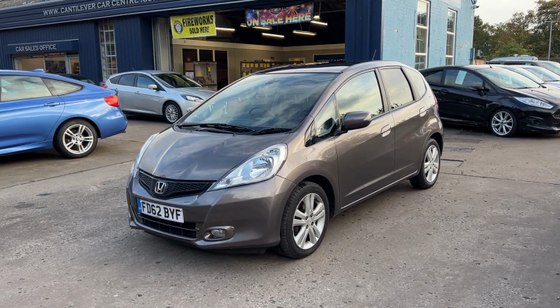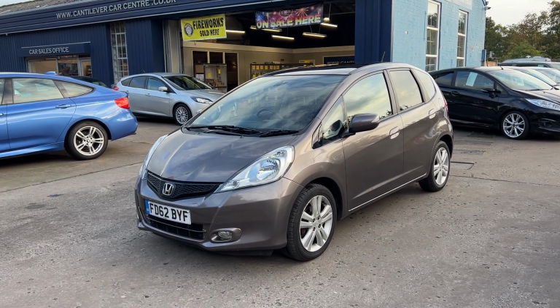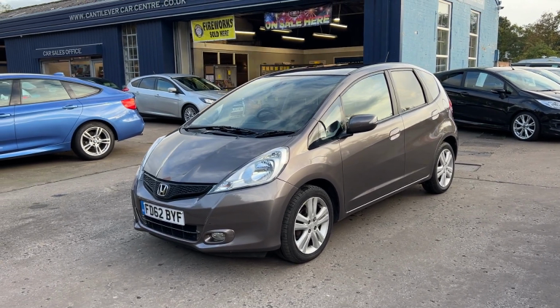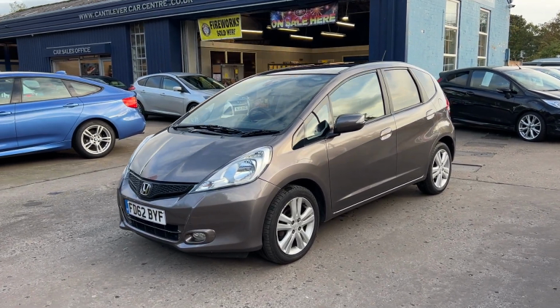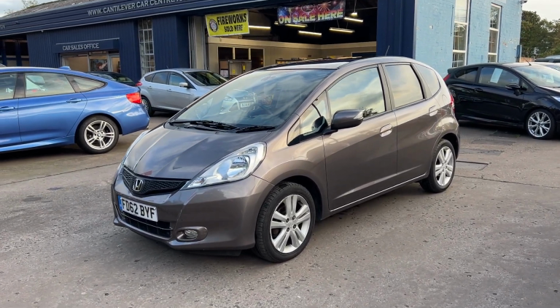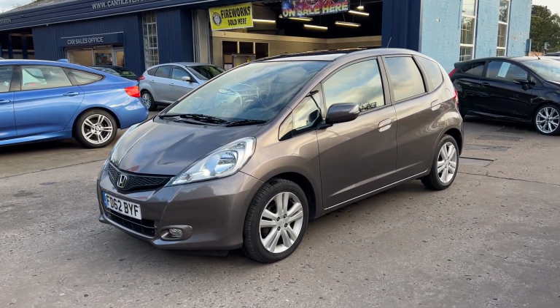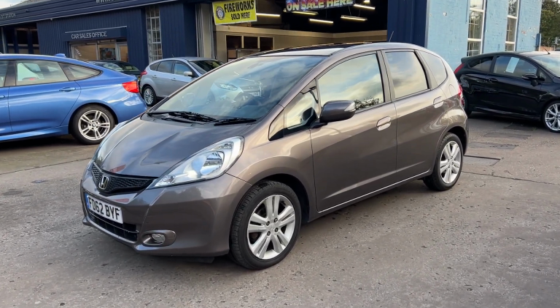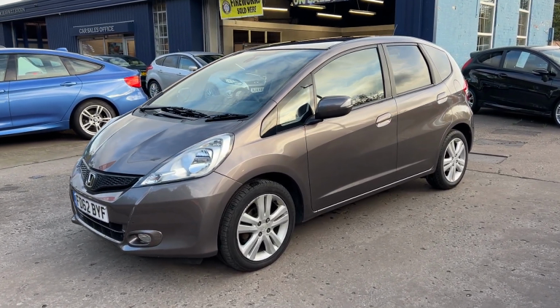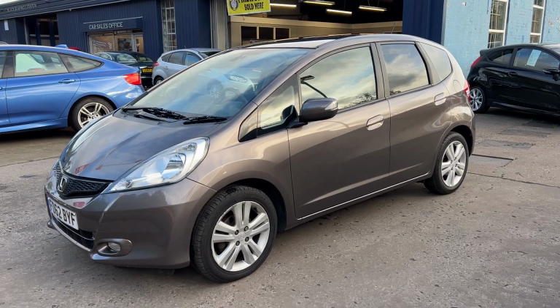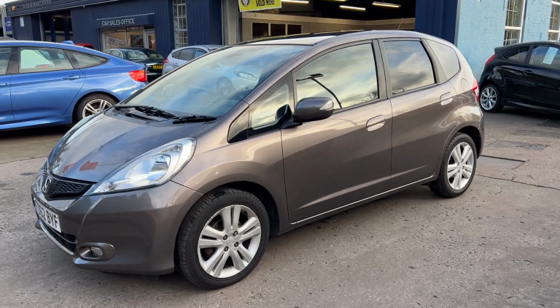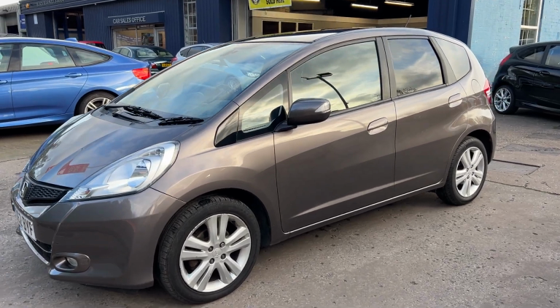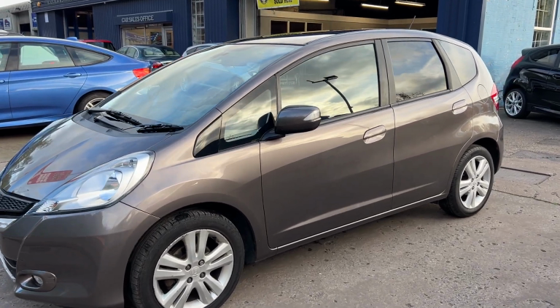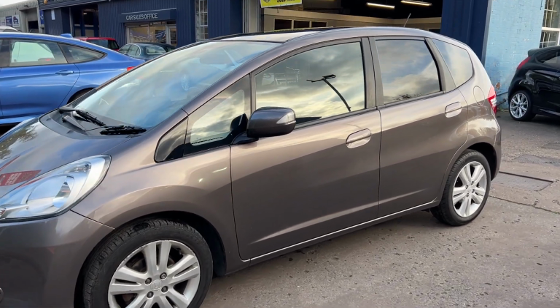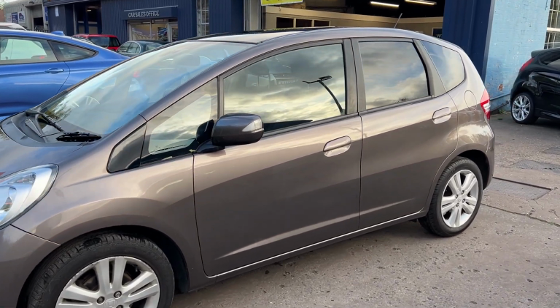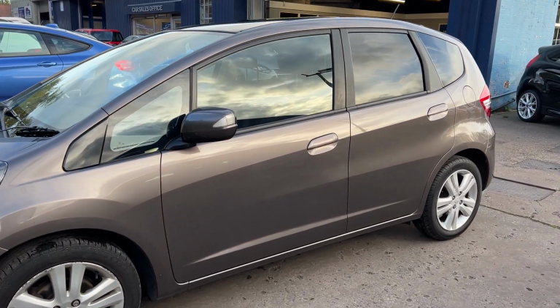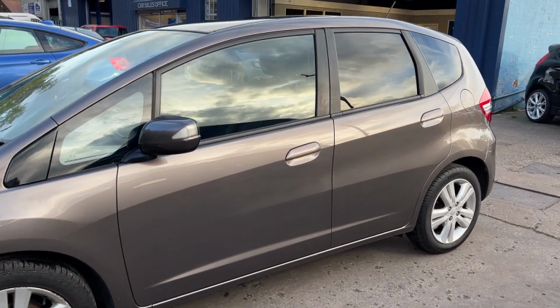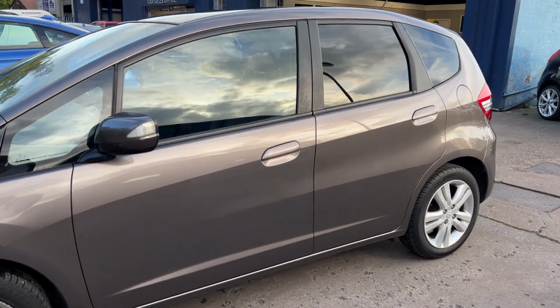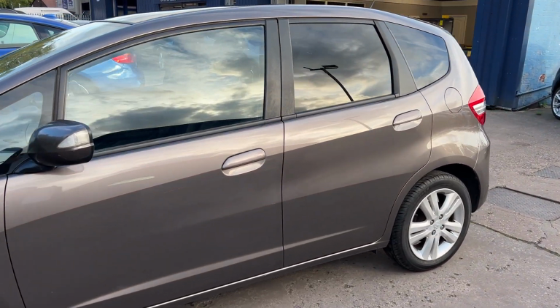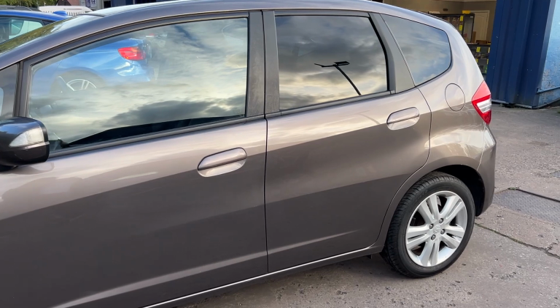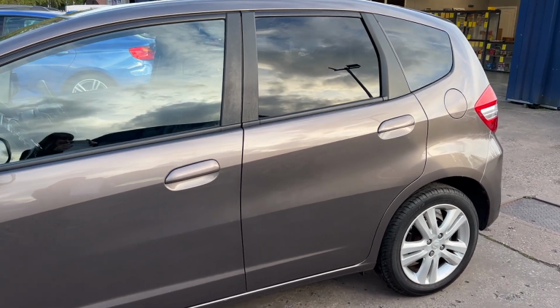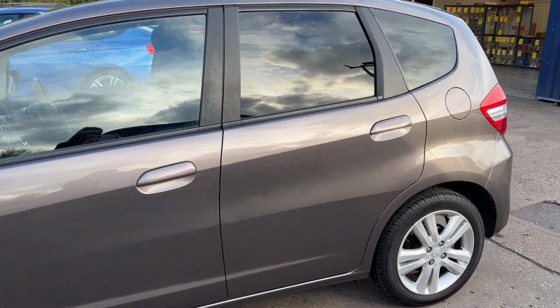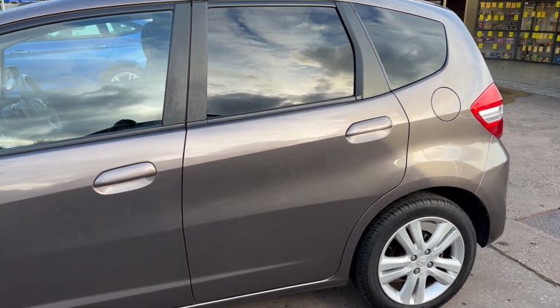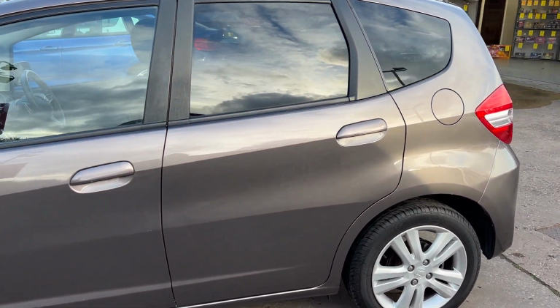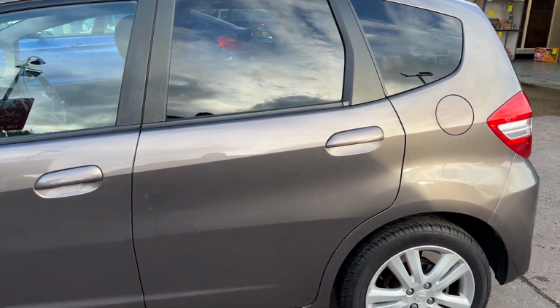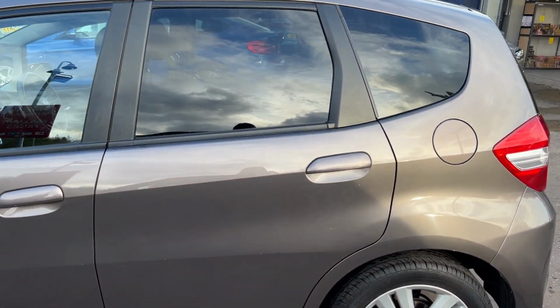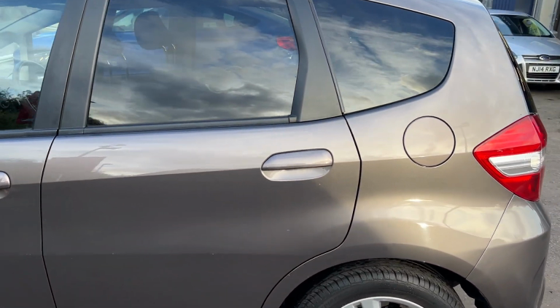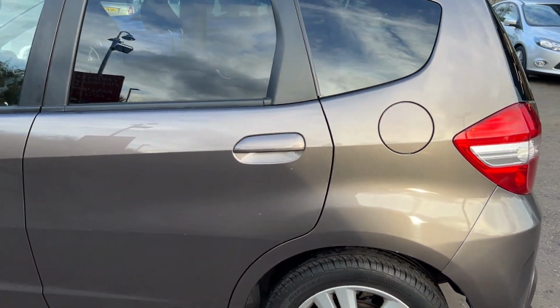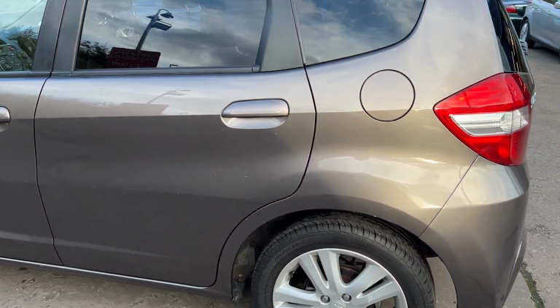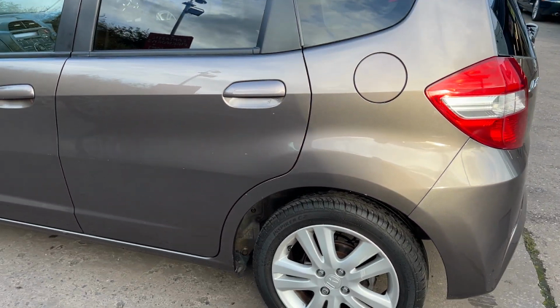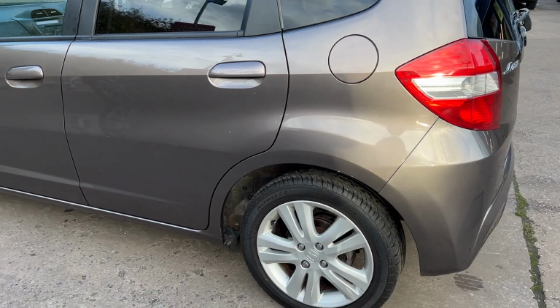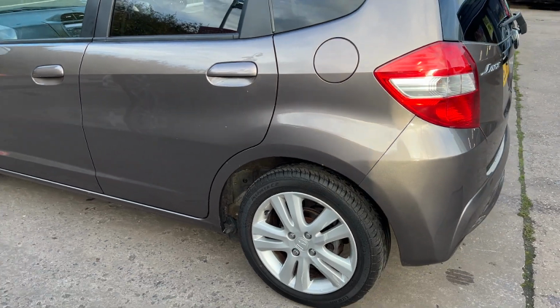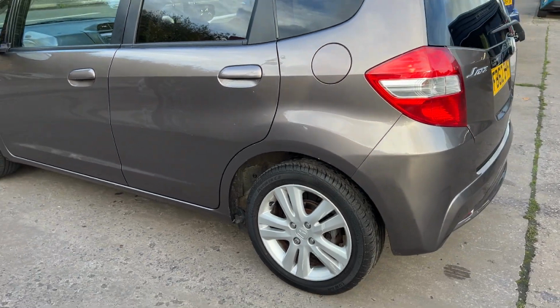Welcome to Cantalewa Car Centre. Here today I have a Honda Jazz iVTEC, registered 2013 on a 62 plate. This car is in metallic brown and has a 1300 petrol engine with 16 inch alloy wheels.